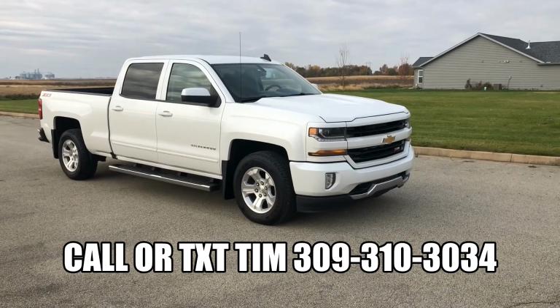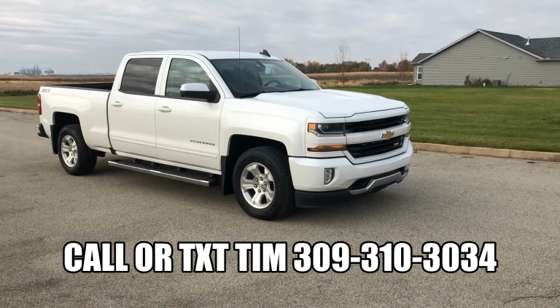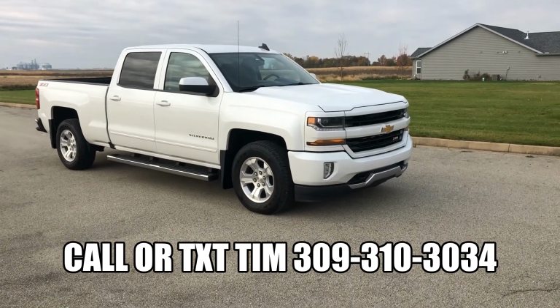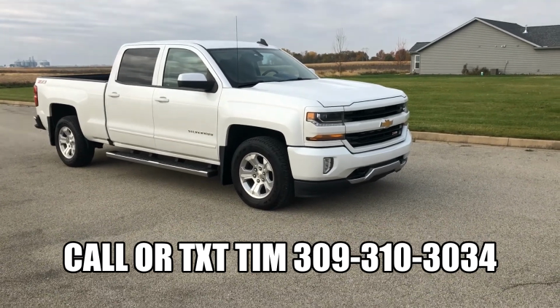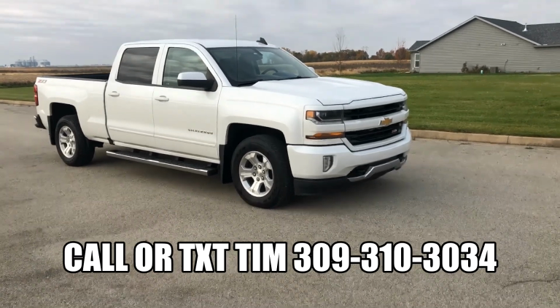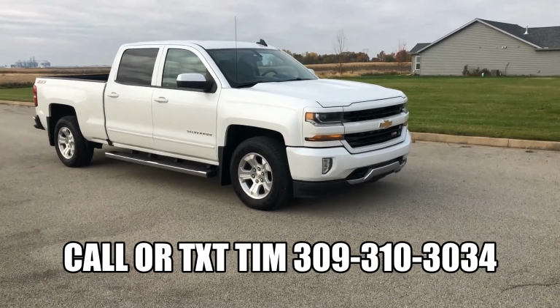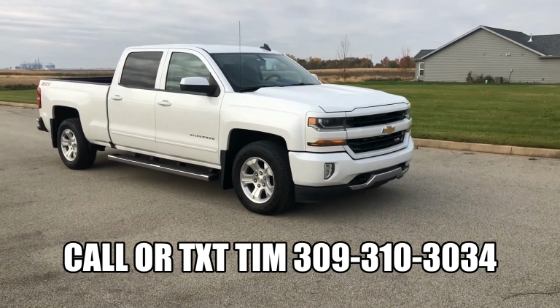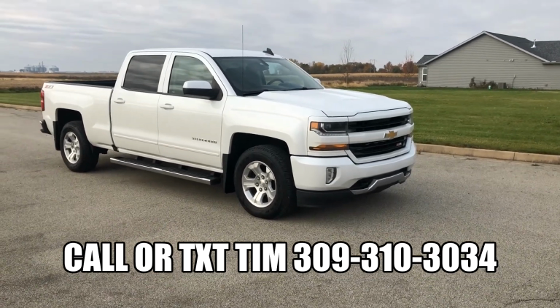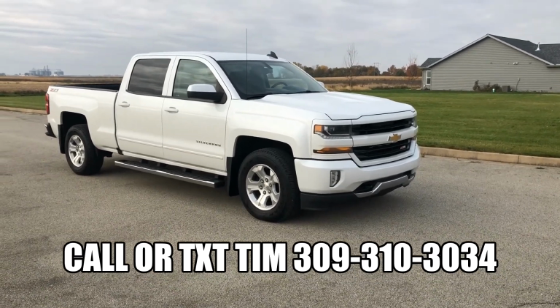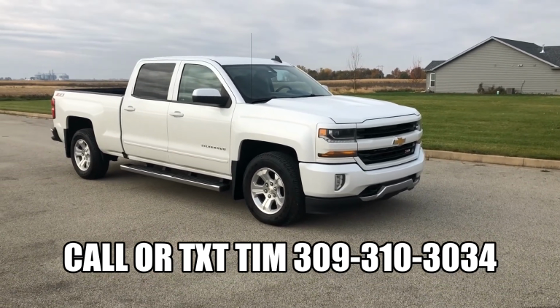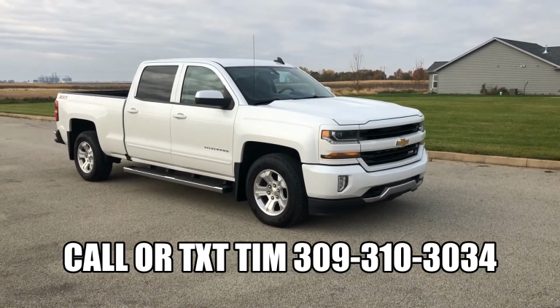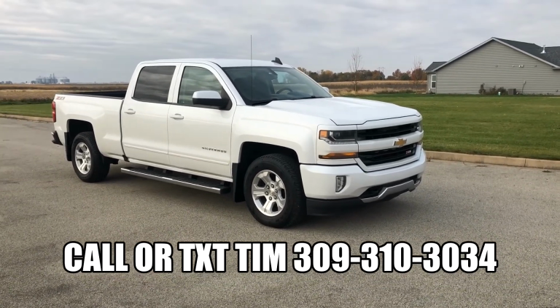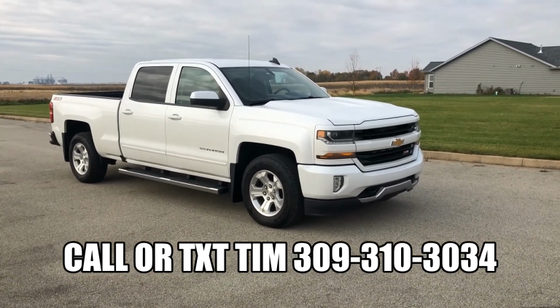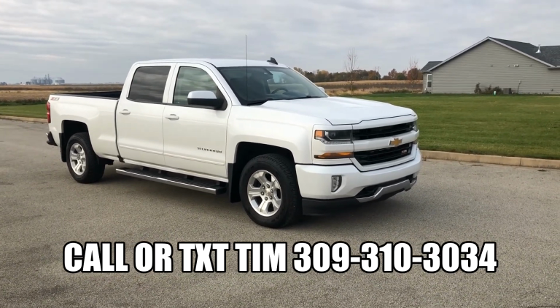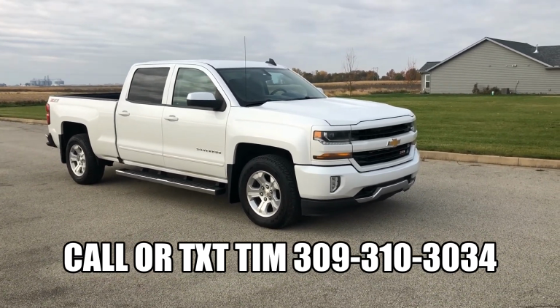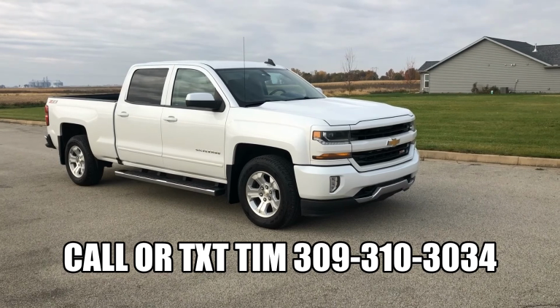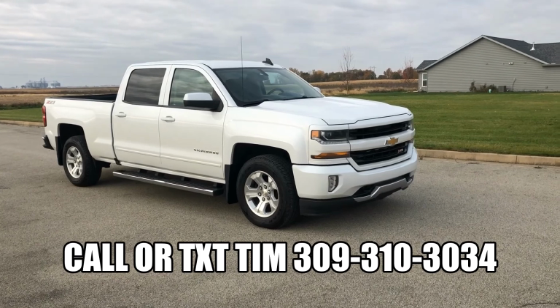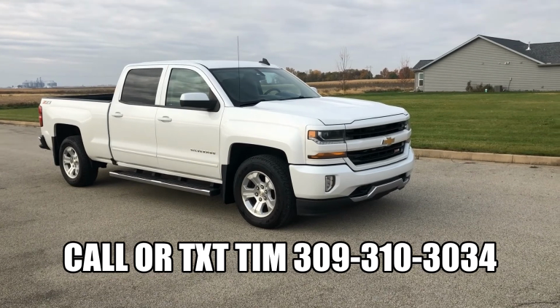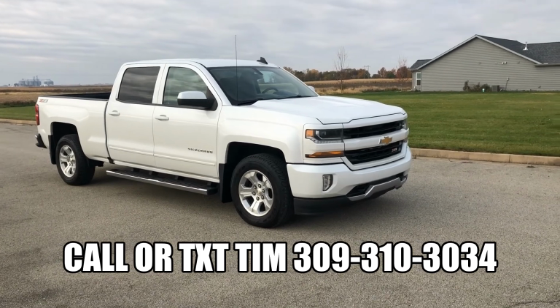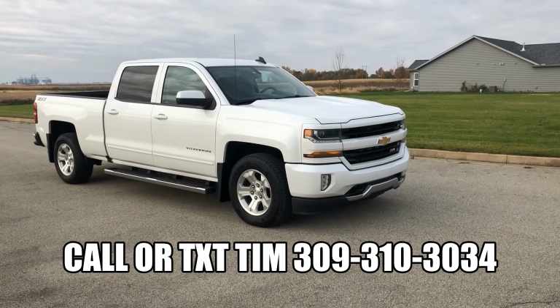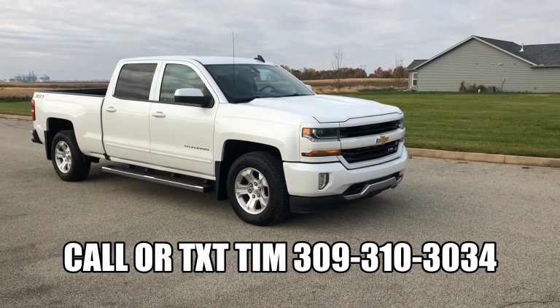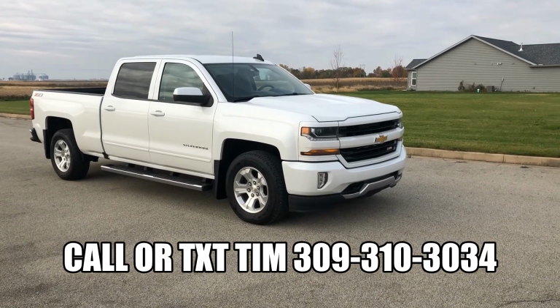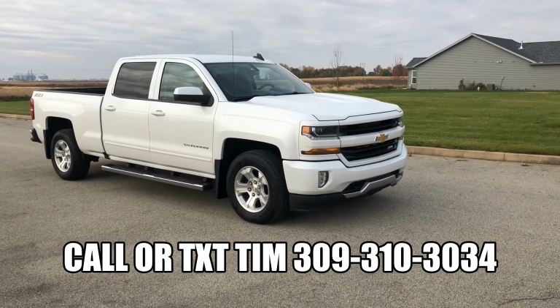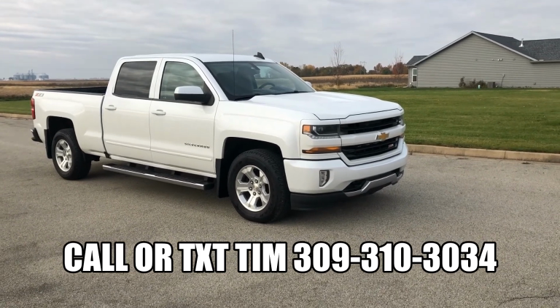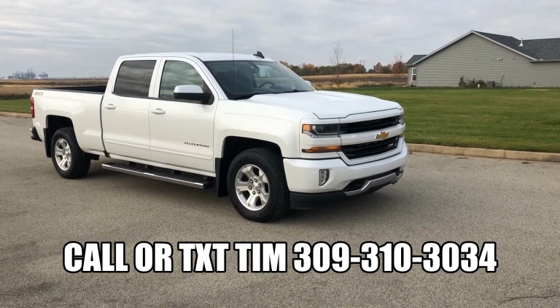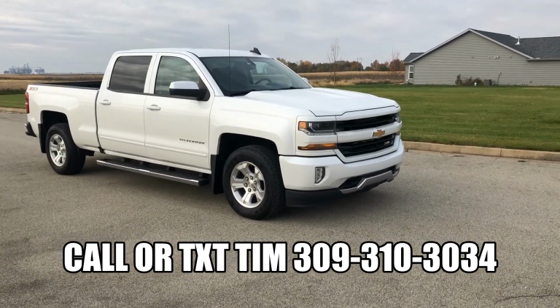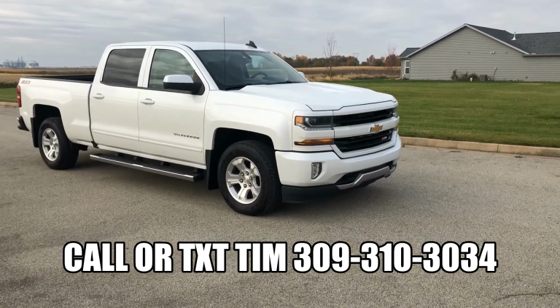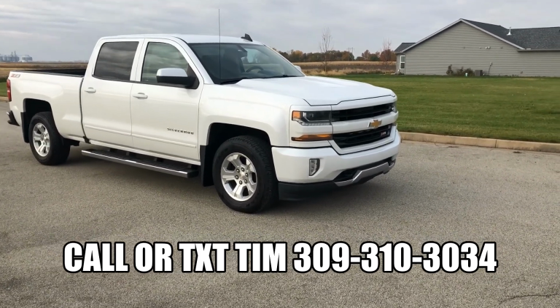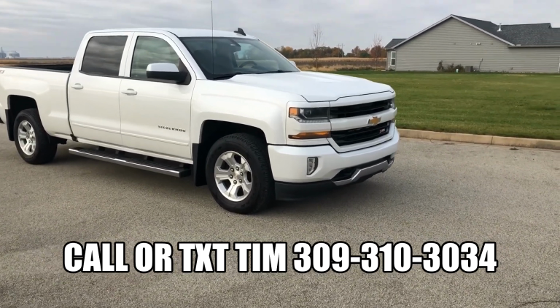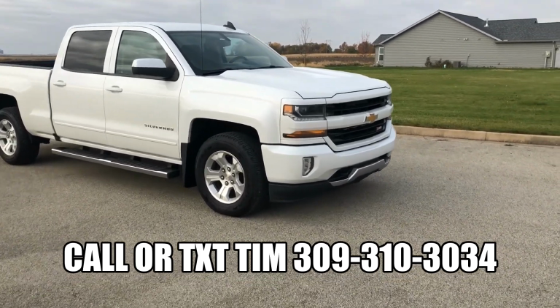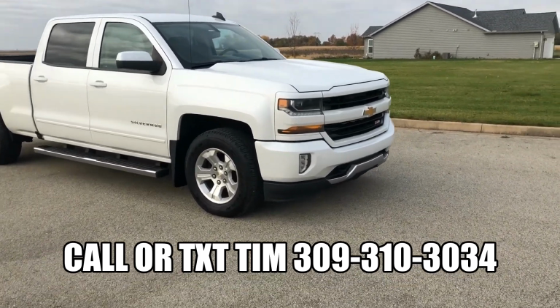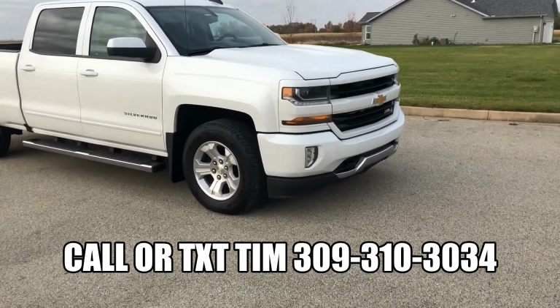Hey guys, this is Tim Dawson with Mounce Automotive. Today we have a 2016 Chevy Silverado, Clean Carfax. I'm going to walk you around and show you some features on this truck real fast.